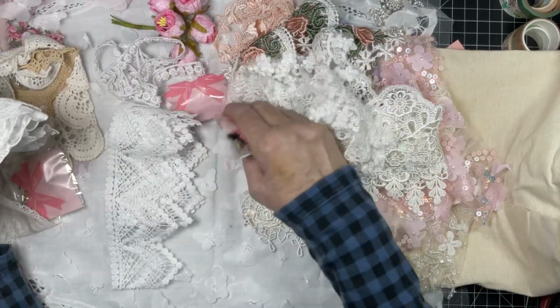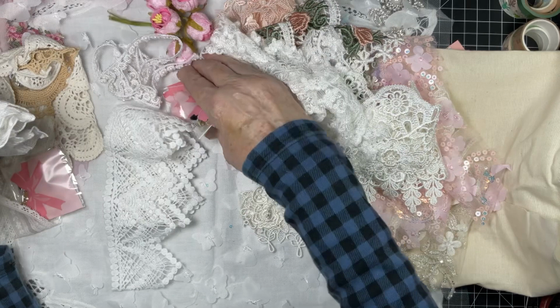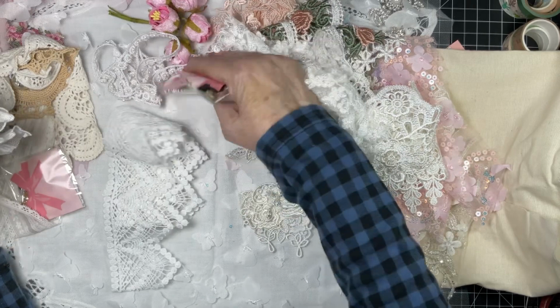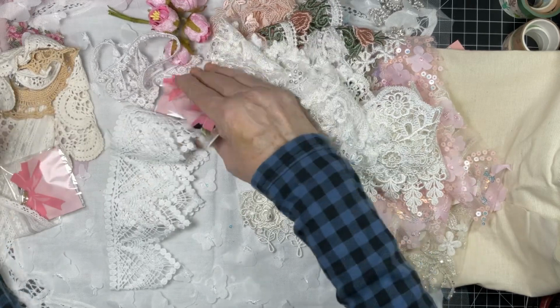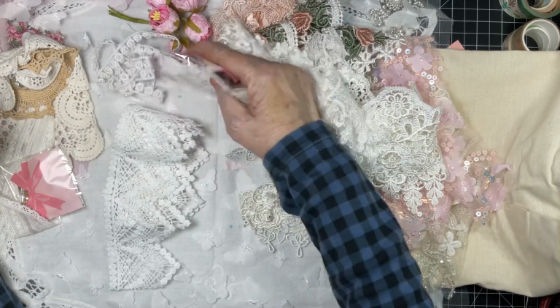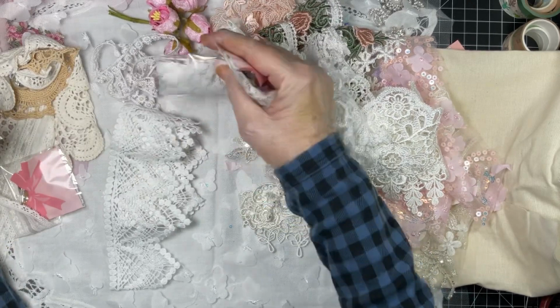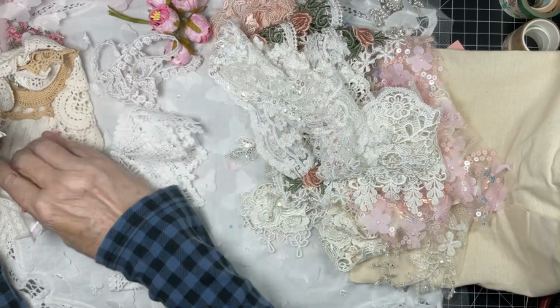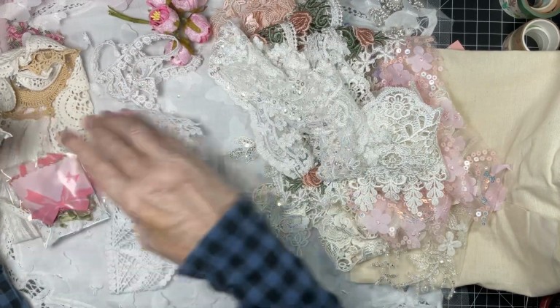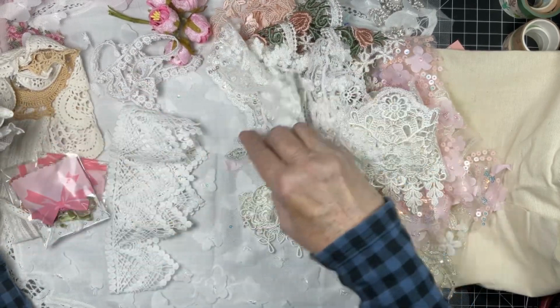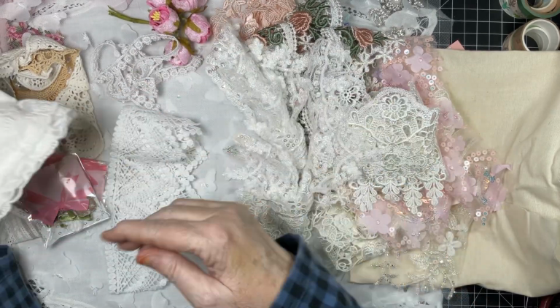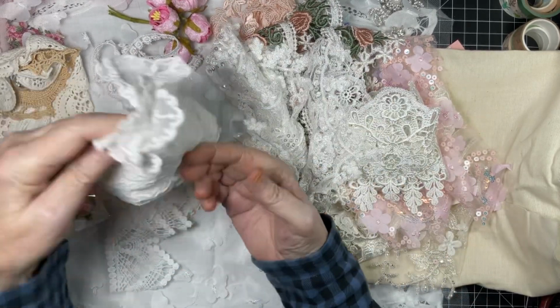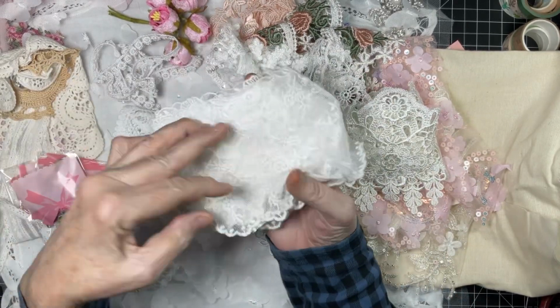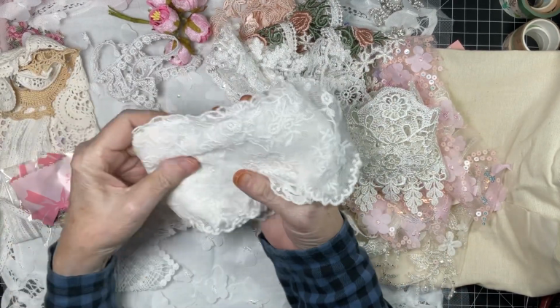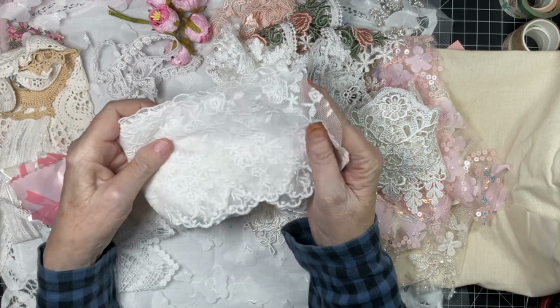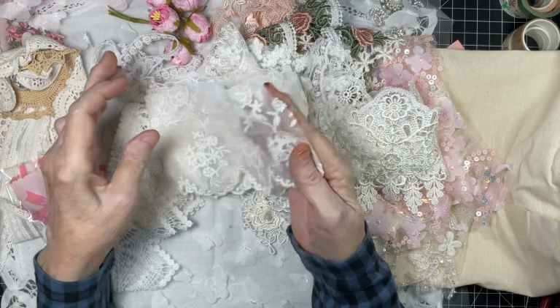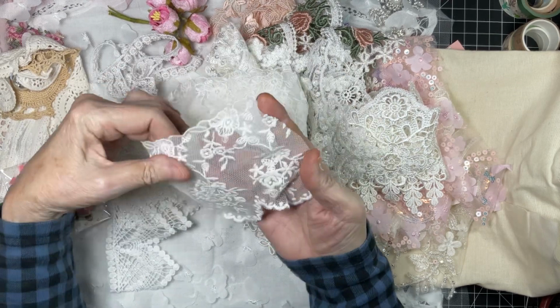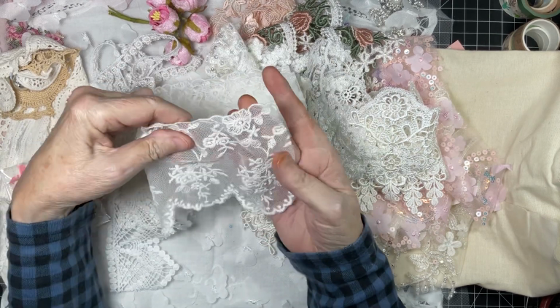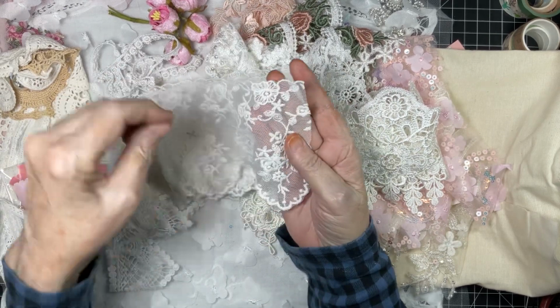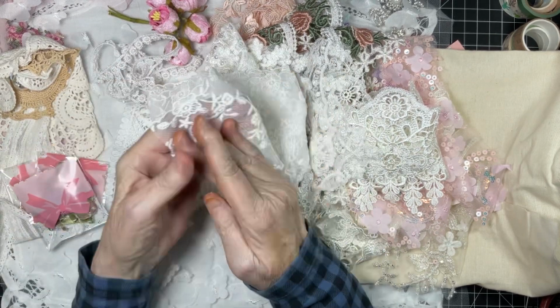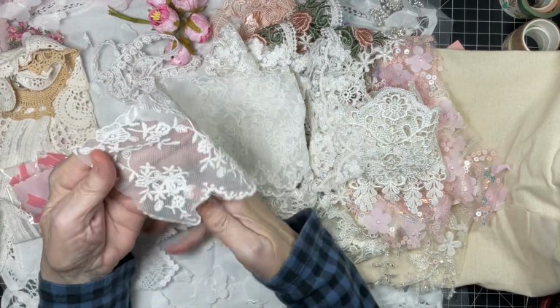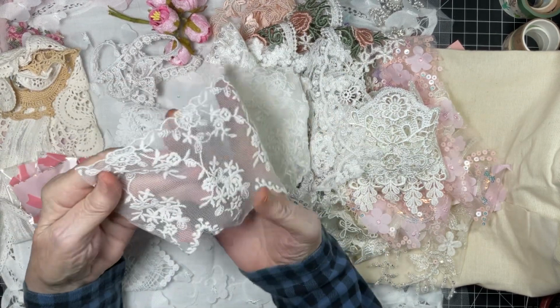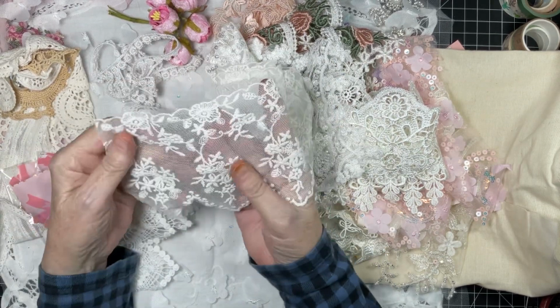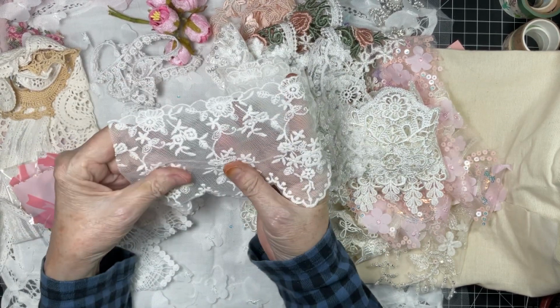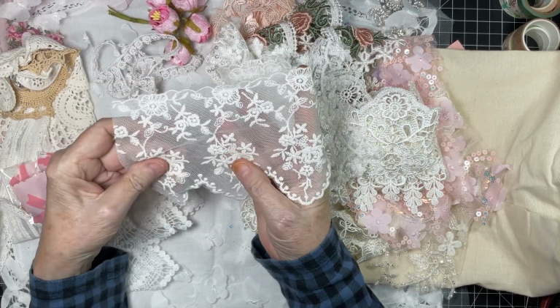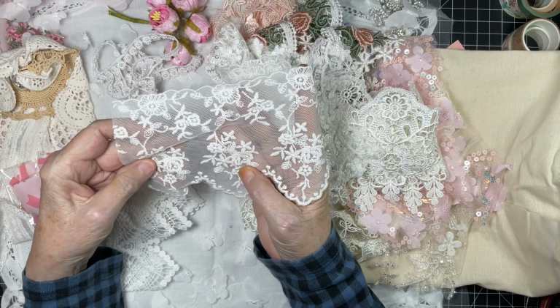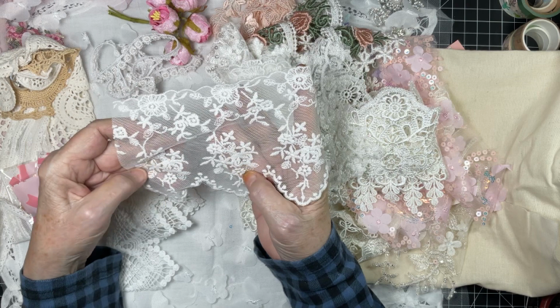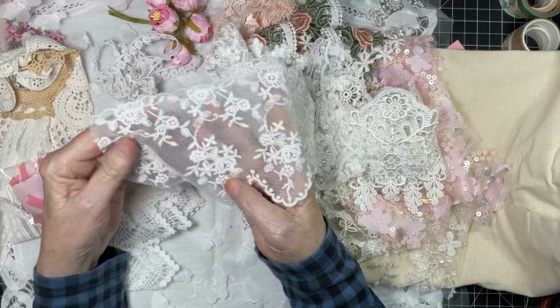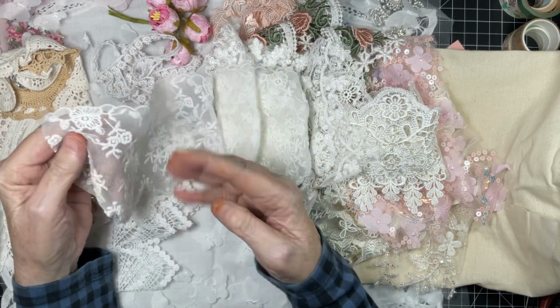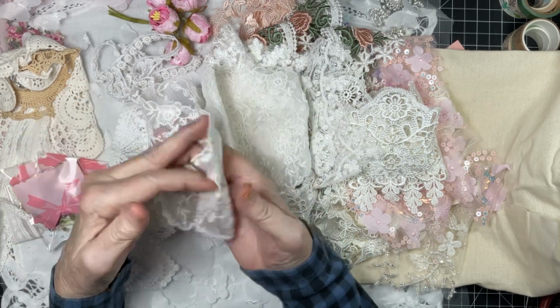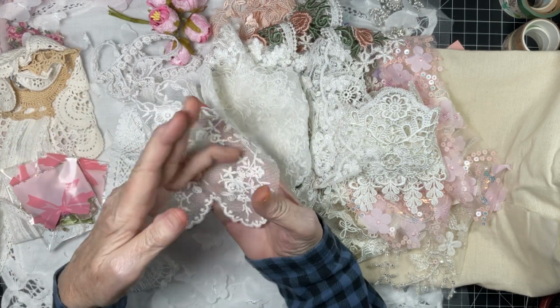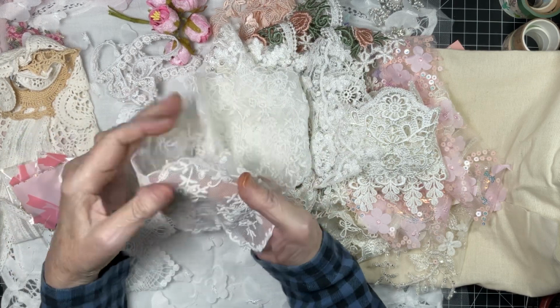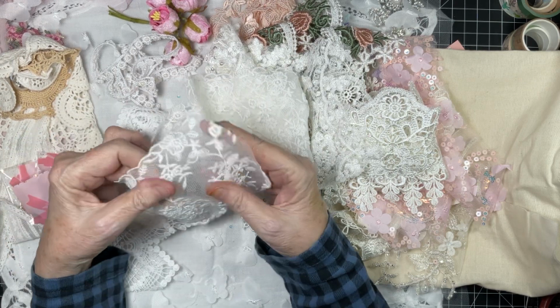I don't want to lose my little goodie bags — can't wait to open those. We all need pieces of lace like this. I'm looking at this thinking, what is the front?